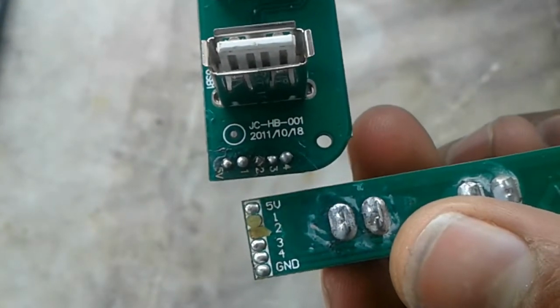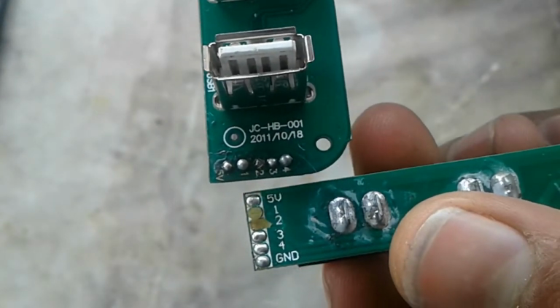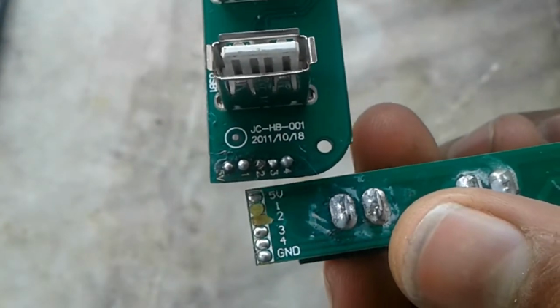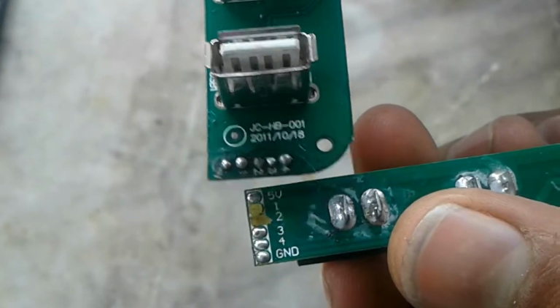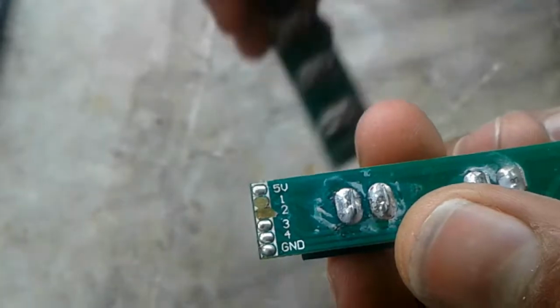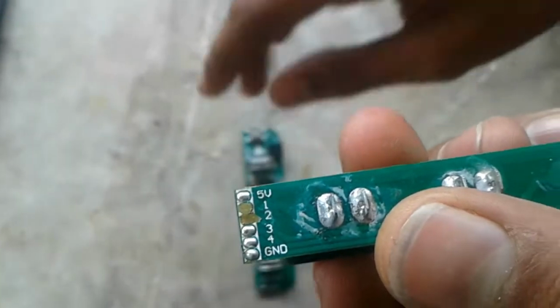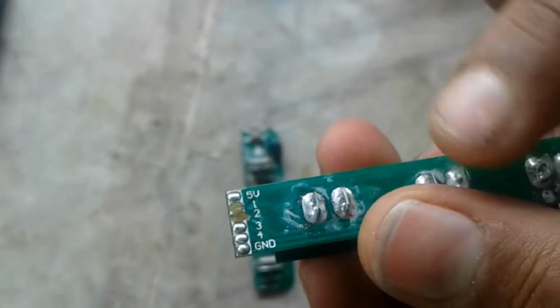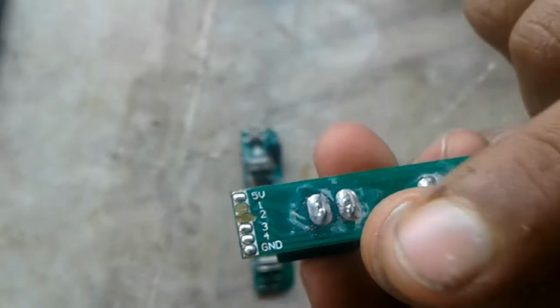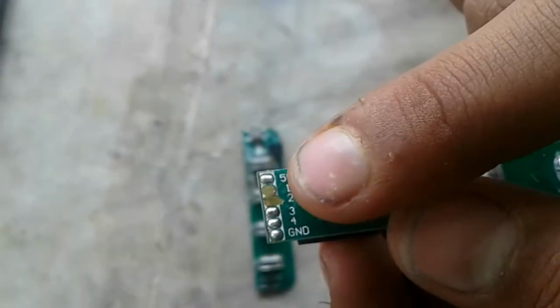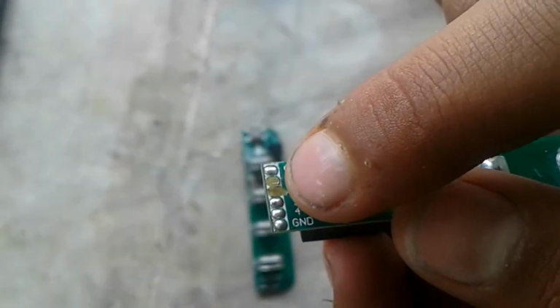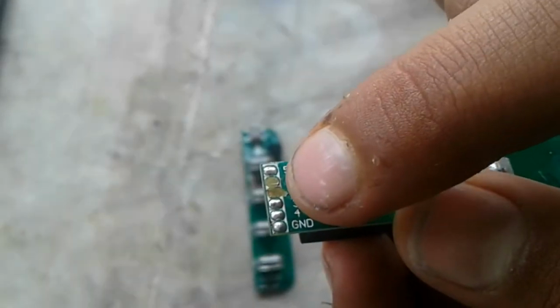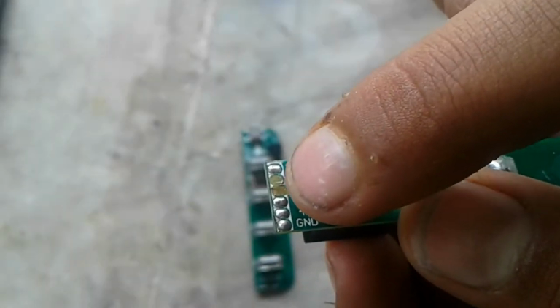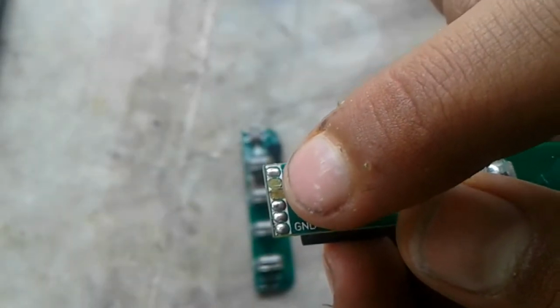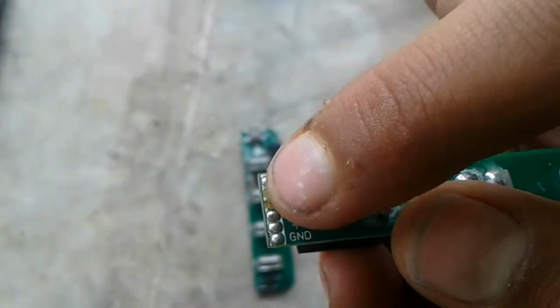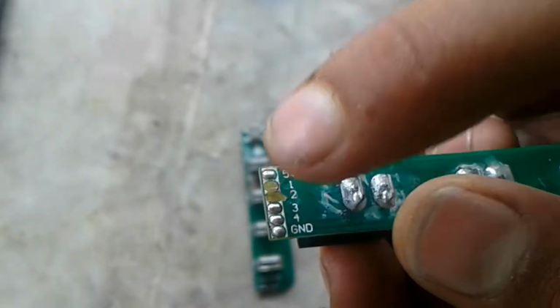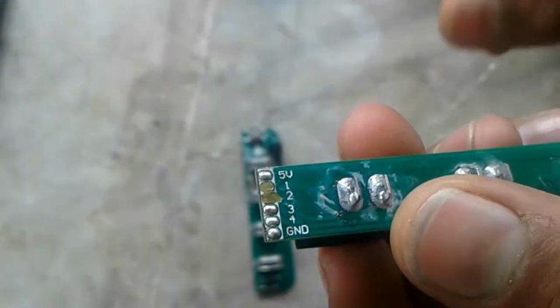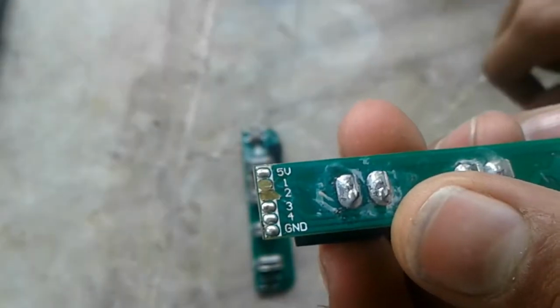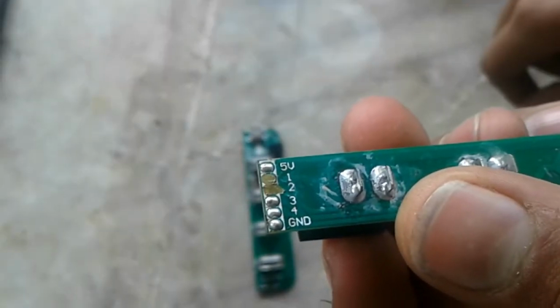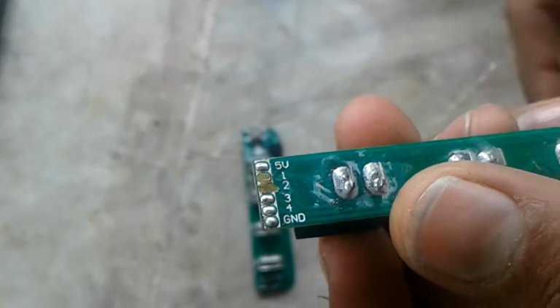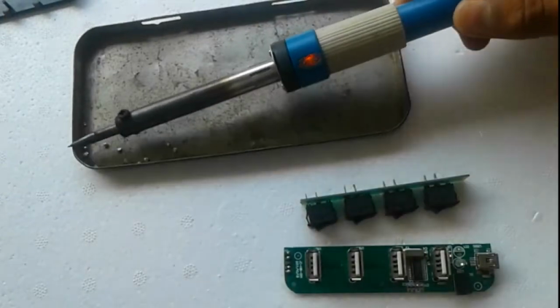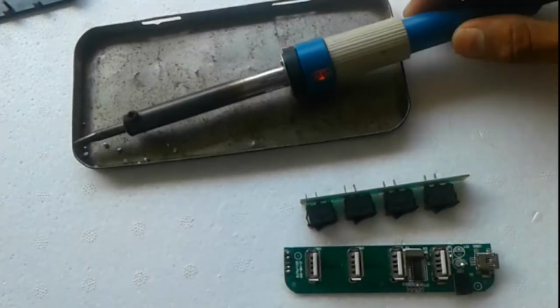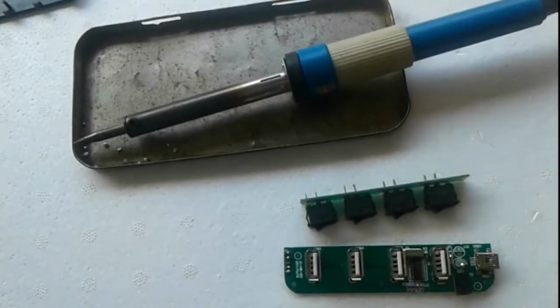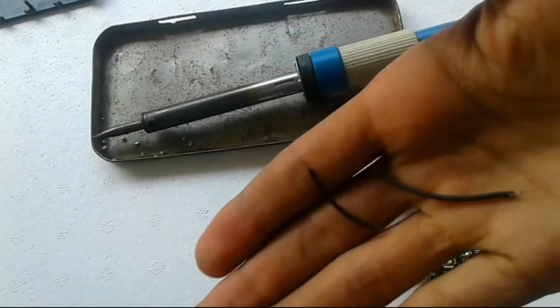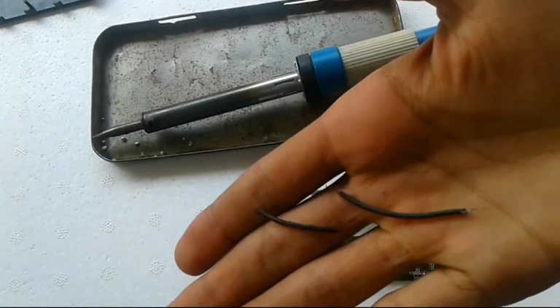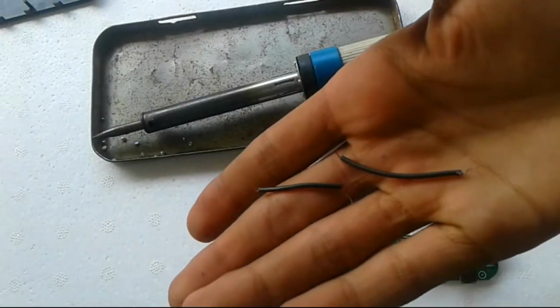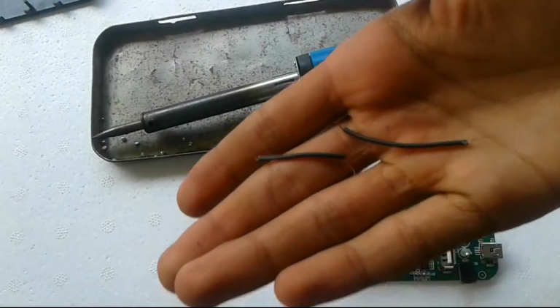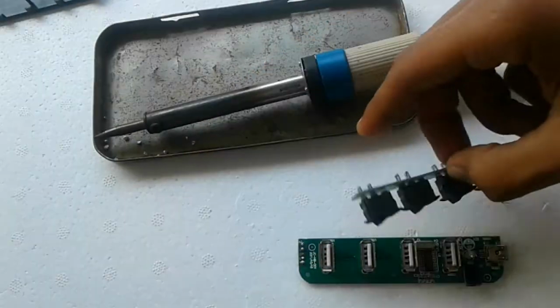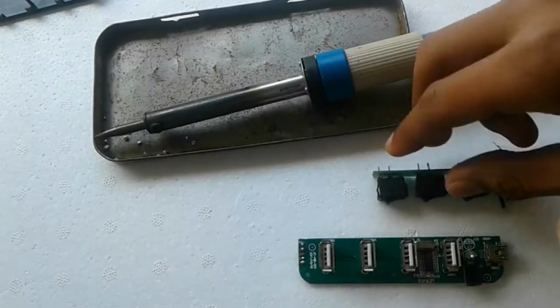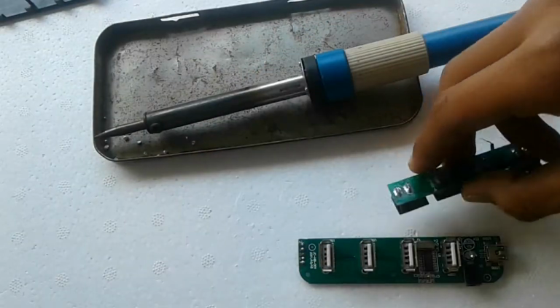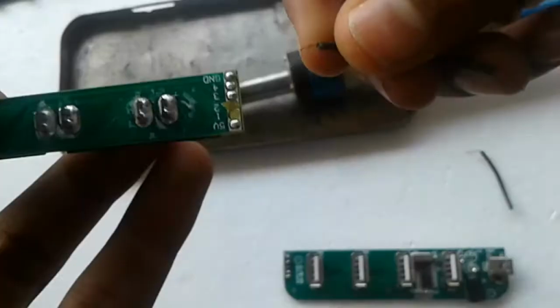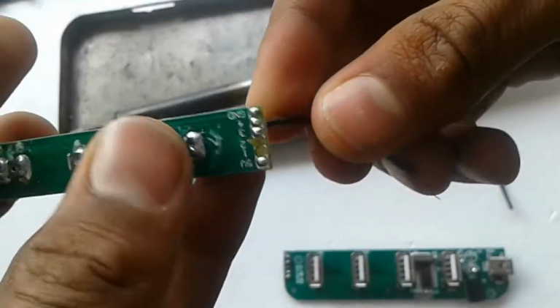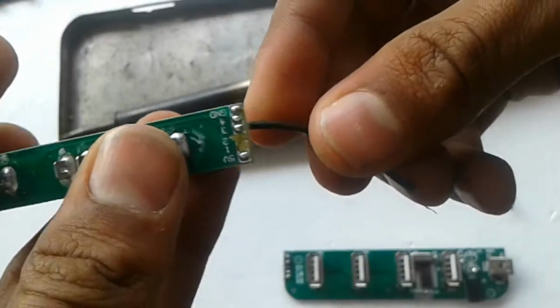I noticed that ports one and two cannot be used. So I brought wires and started soldering.